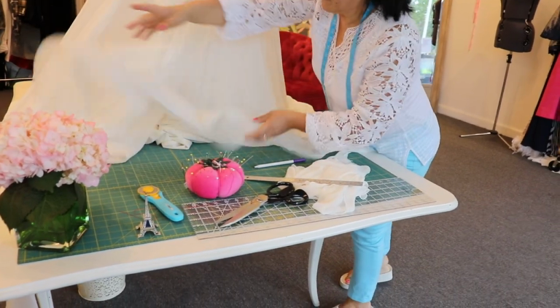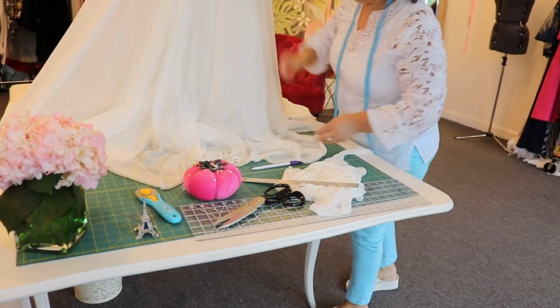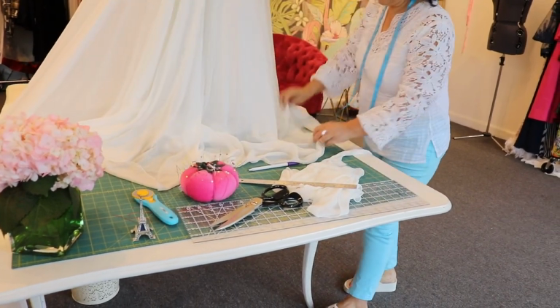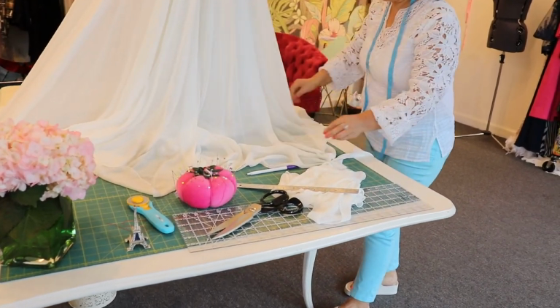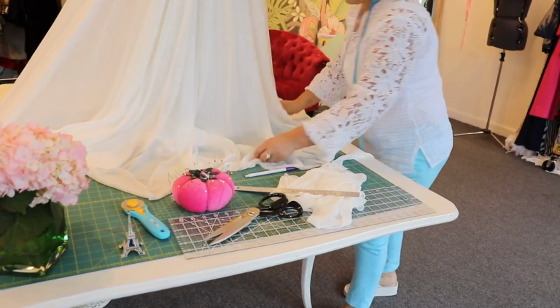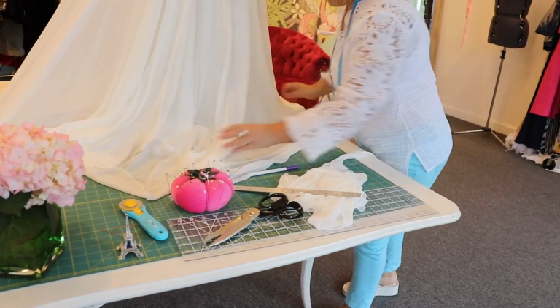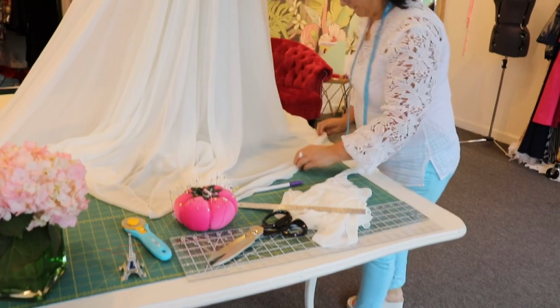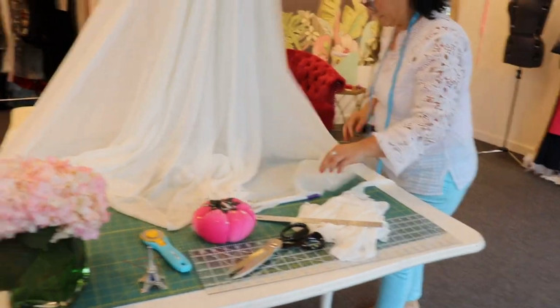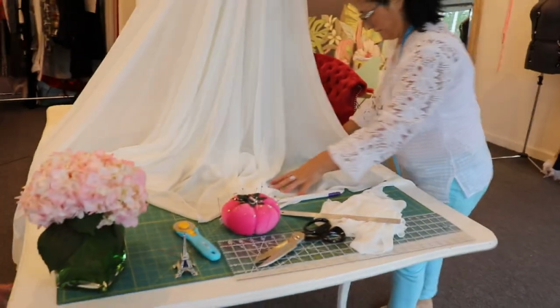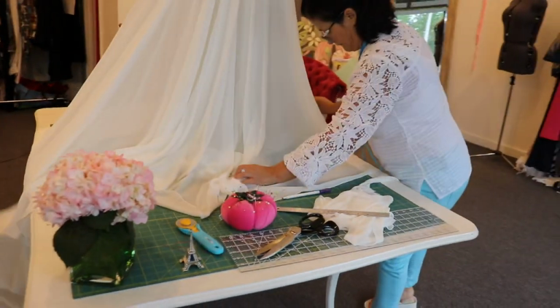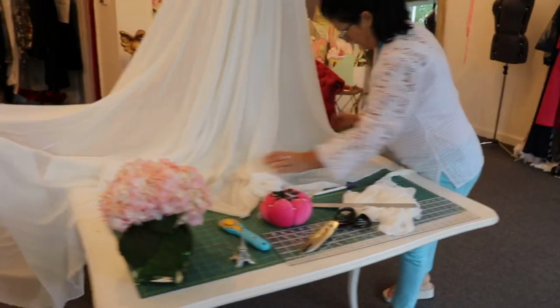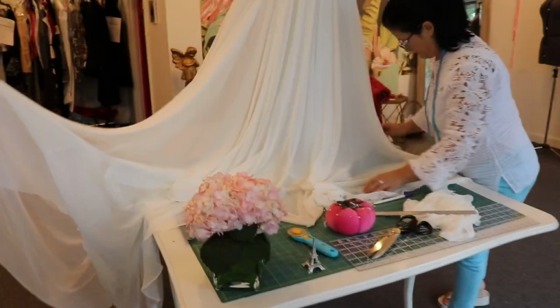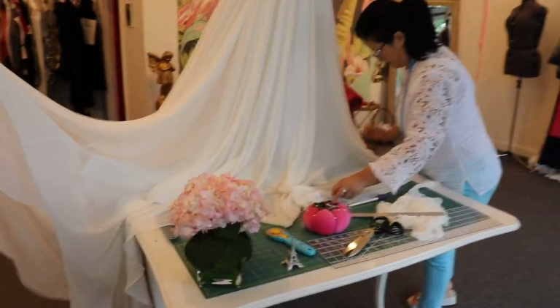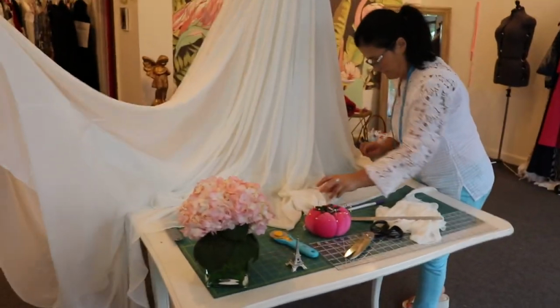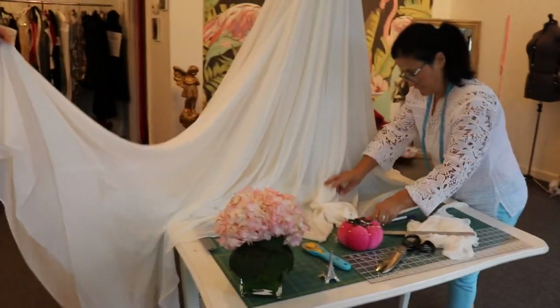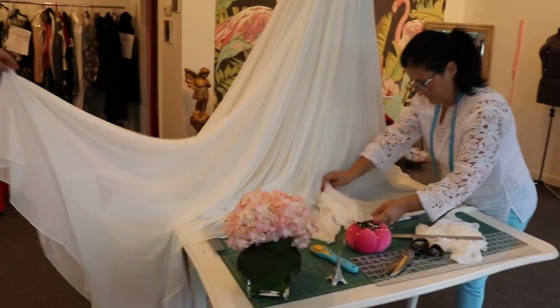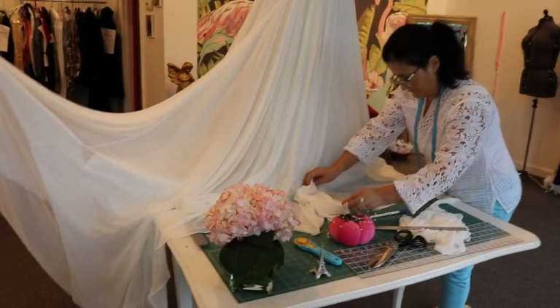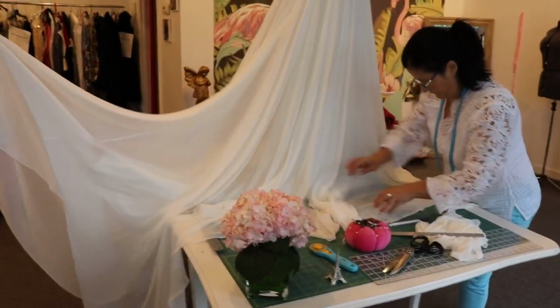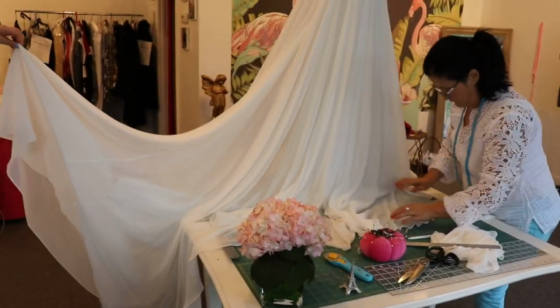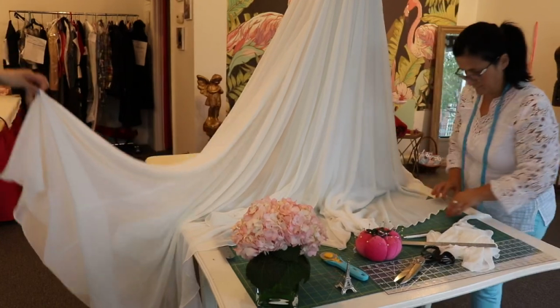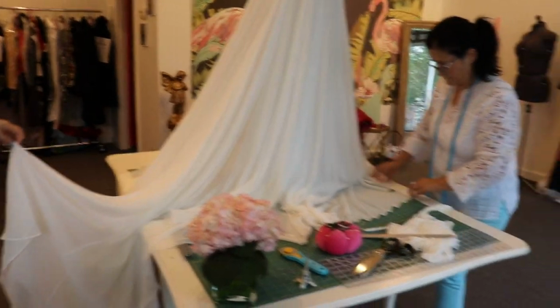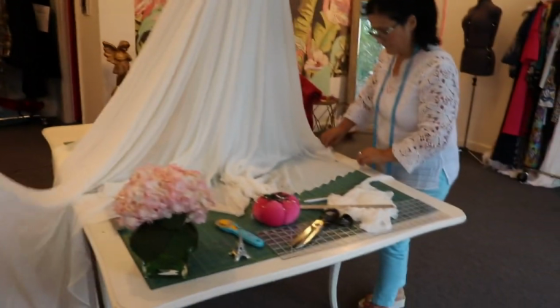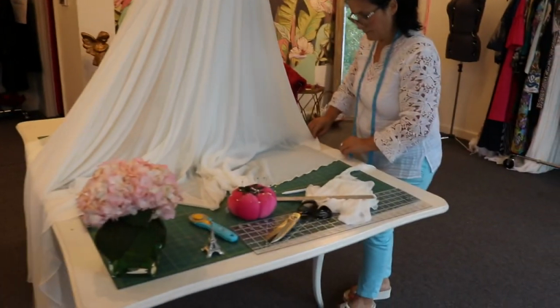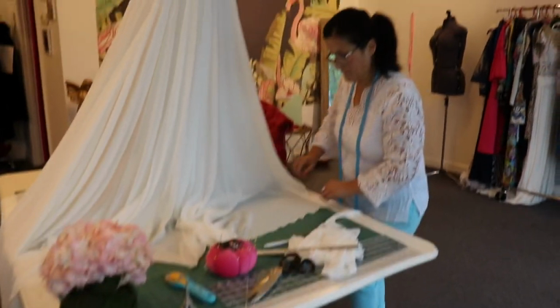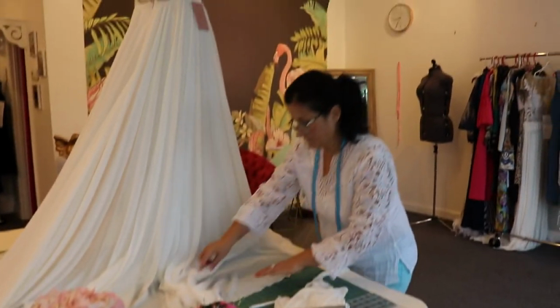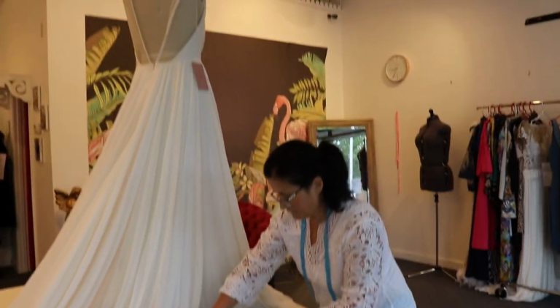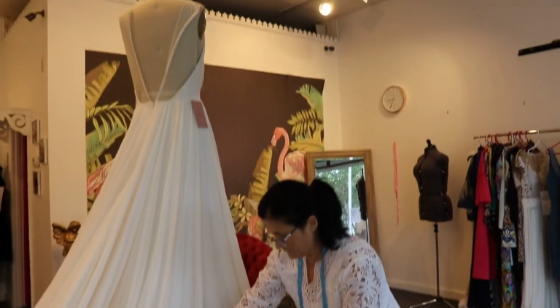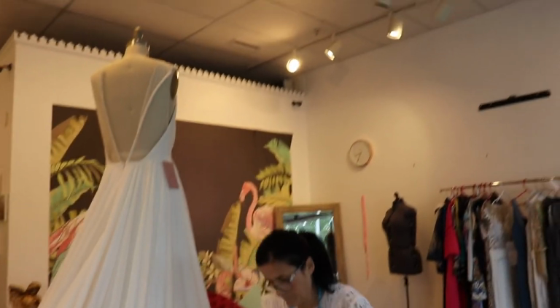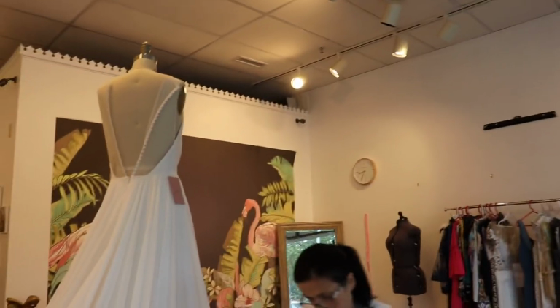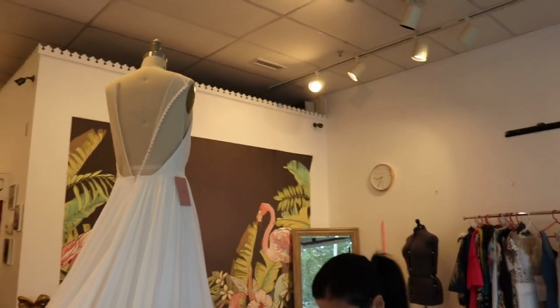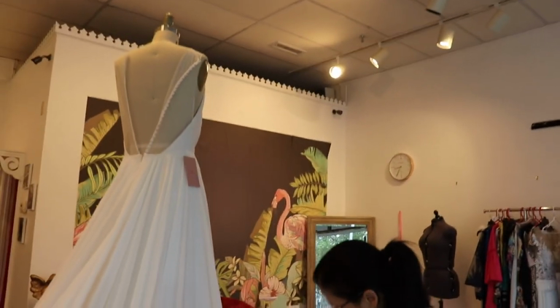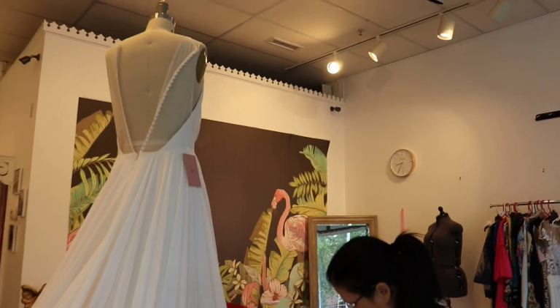Here's the dress that we have here today. It has a huge frame and up to five layers, with gorgeous lace detail on the back with all the covered buttons.